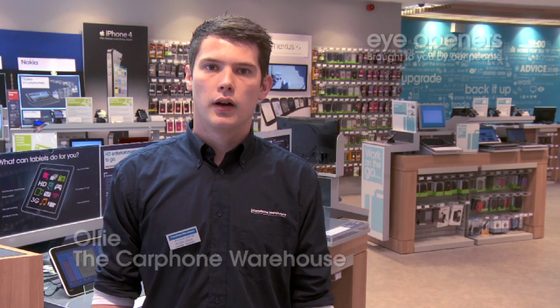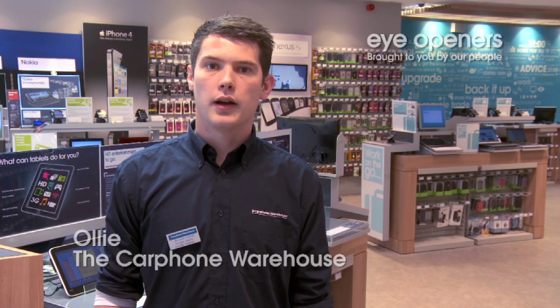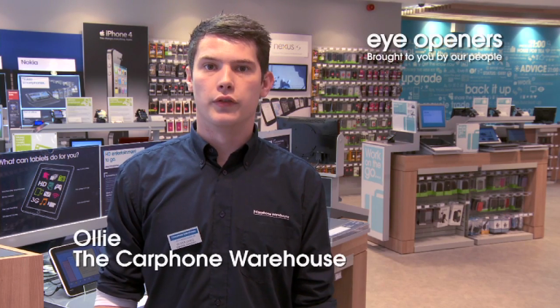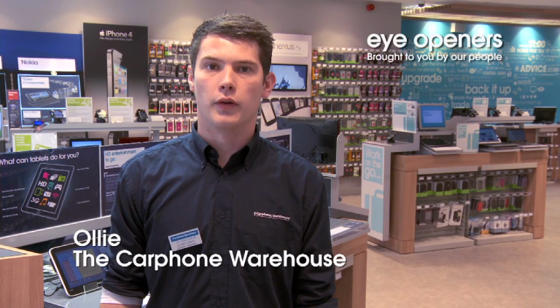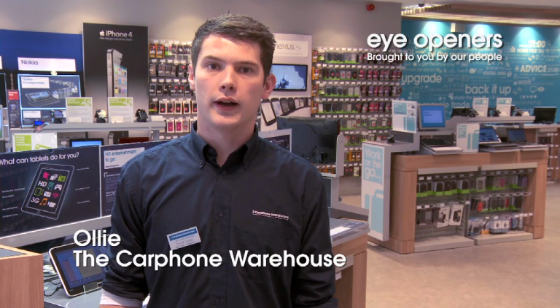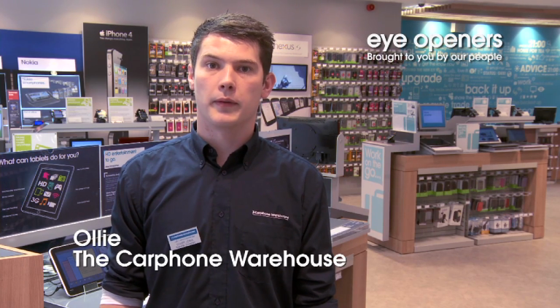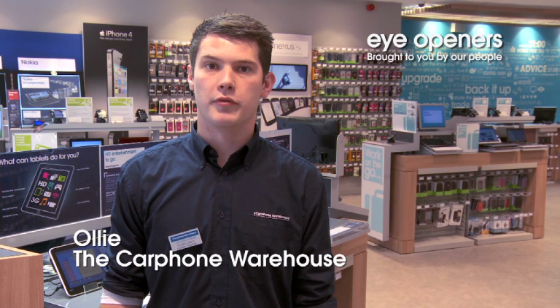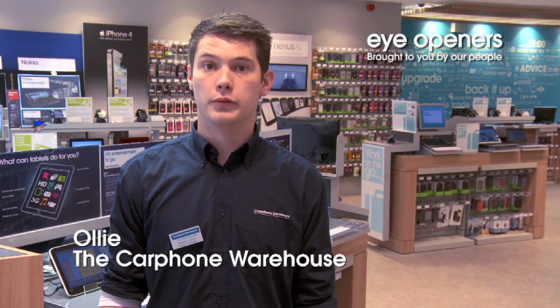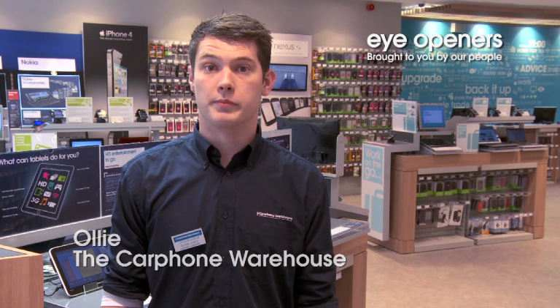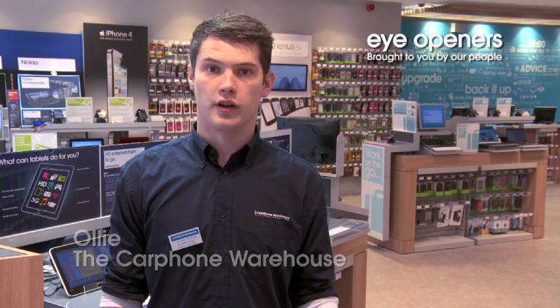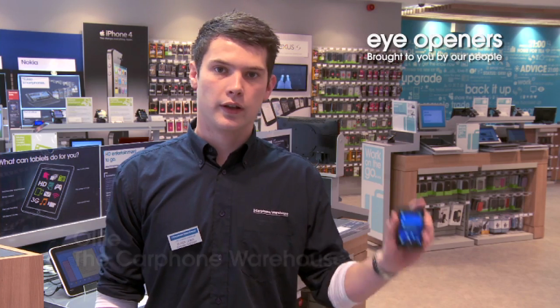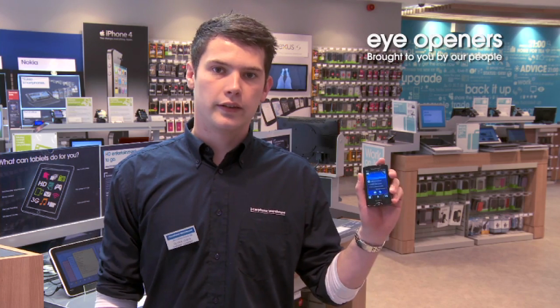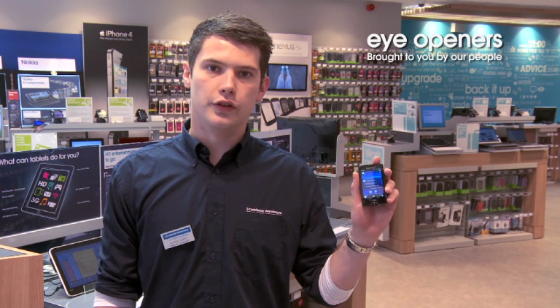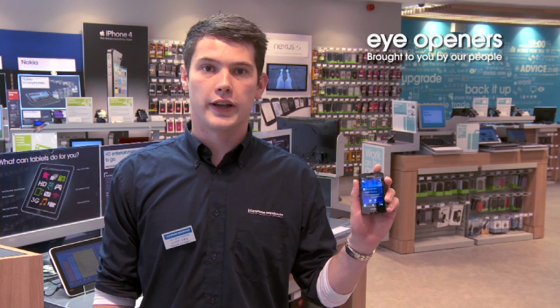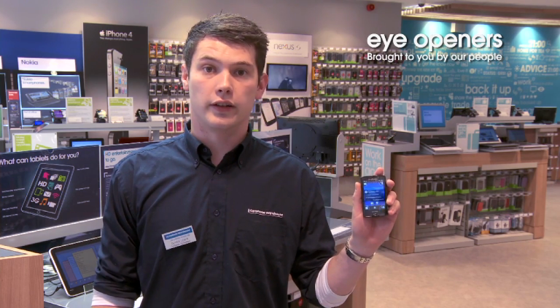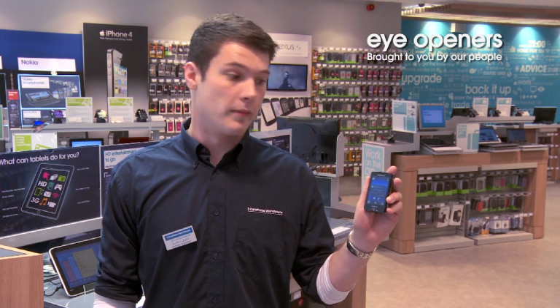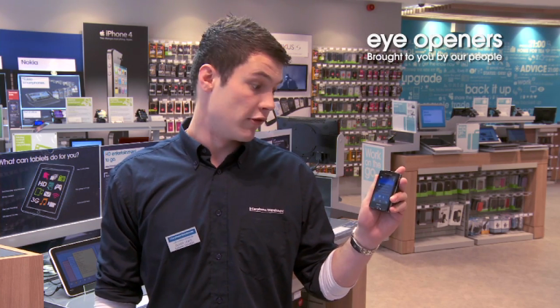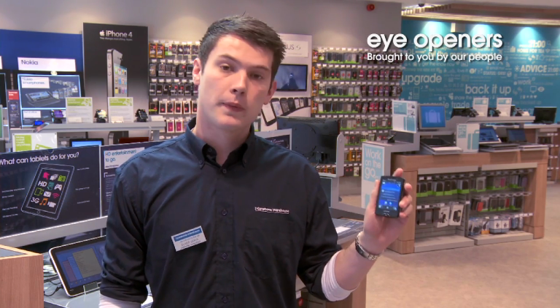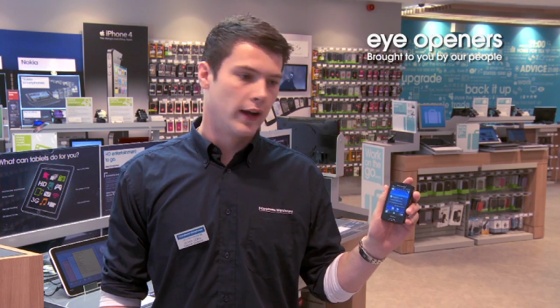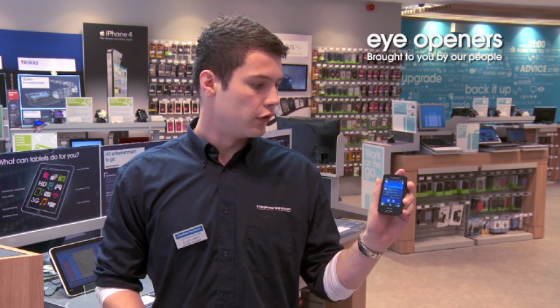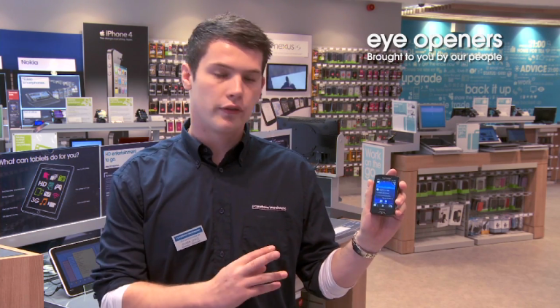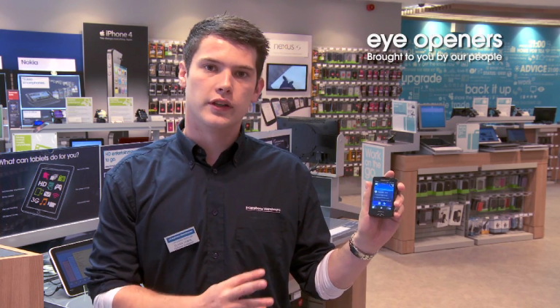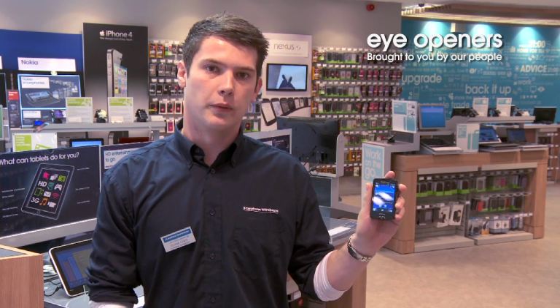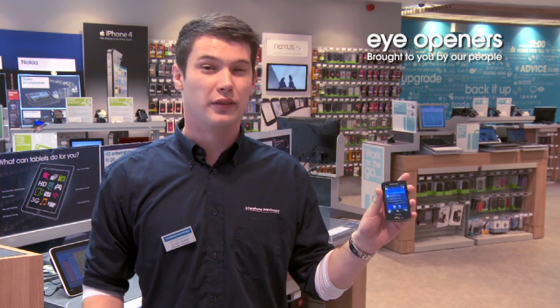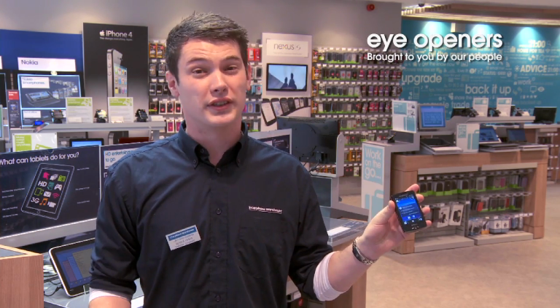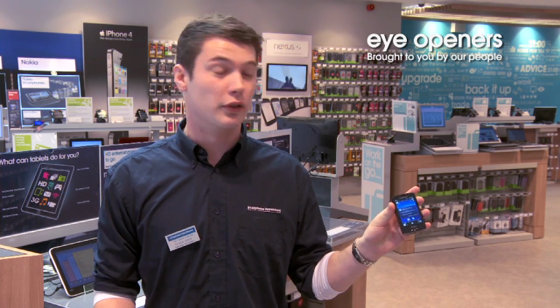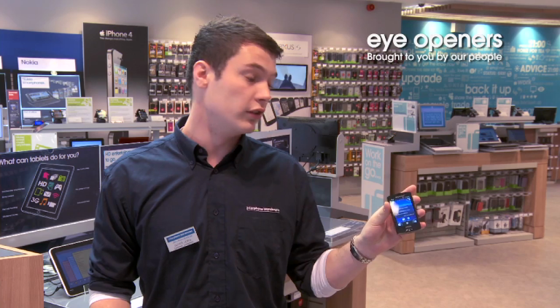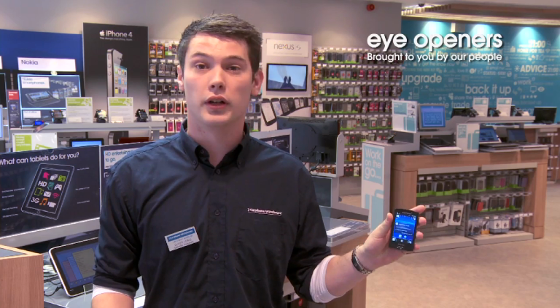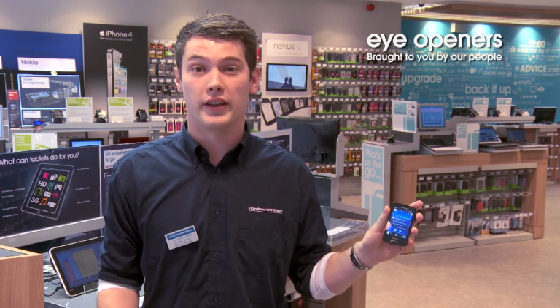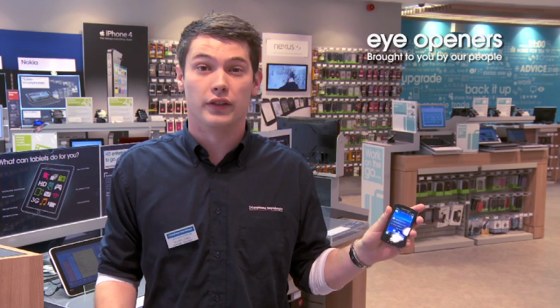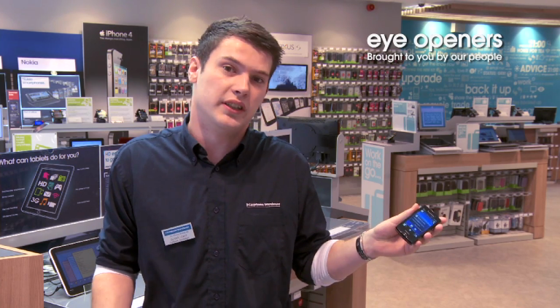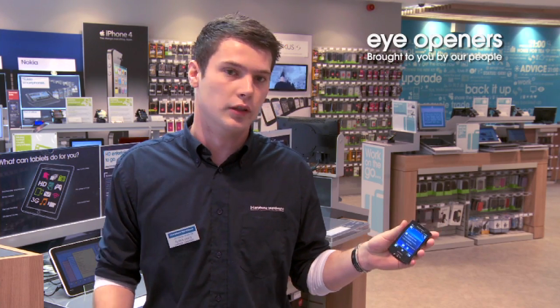Hi, I'm Oli from Carphone Warehouse, Bristol Borbamid branch. This is the new Sony Ericsson Xperia Mini Pro. It has a new Bravia screen which lets you watch the same sort of resolution quality that you have in your sitting room.